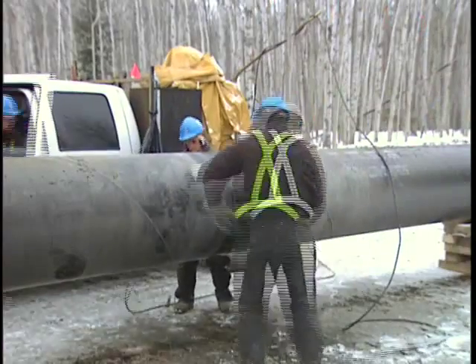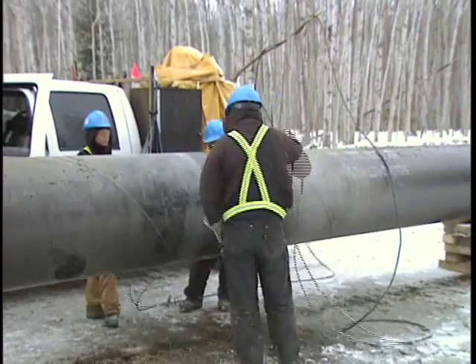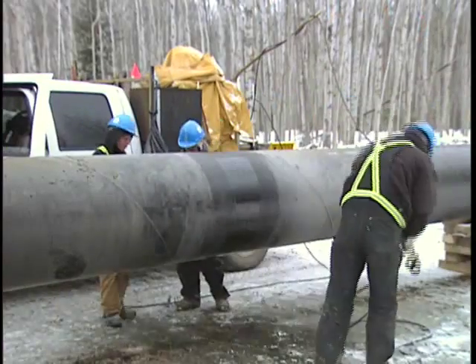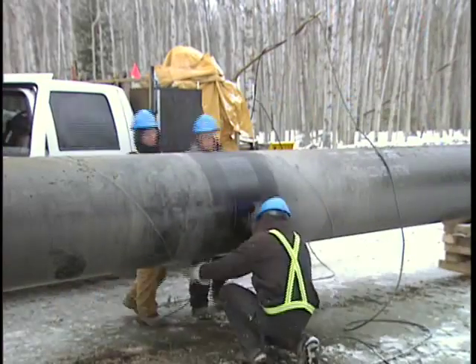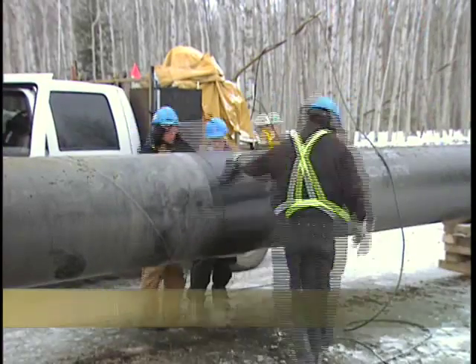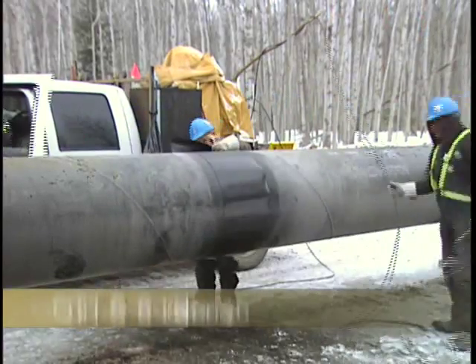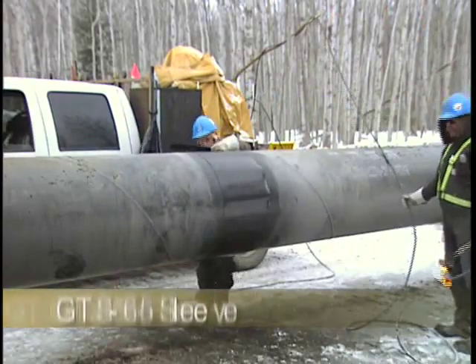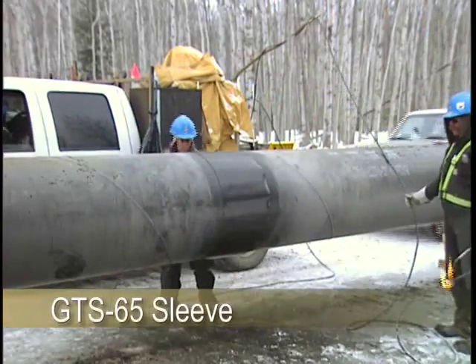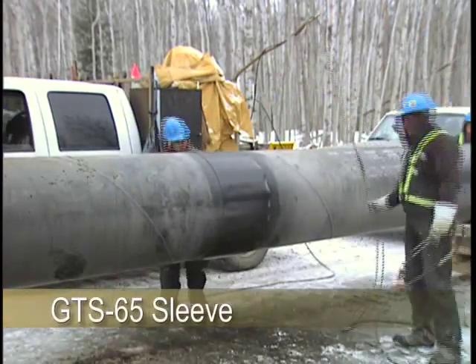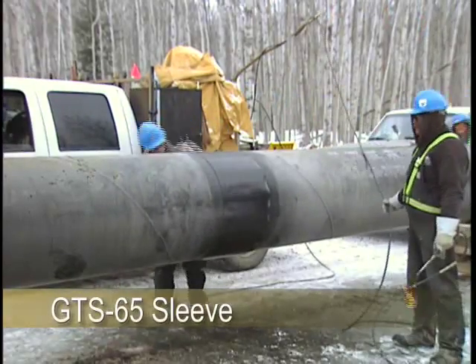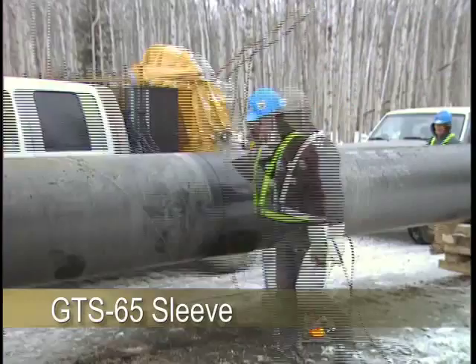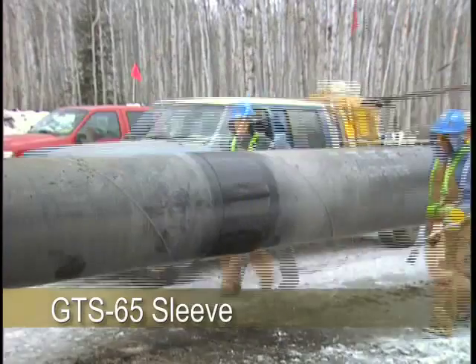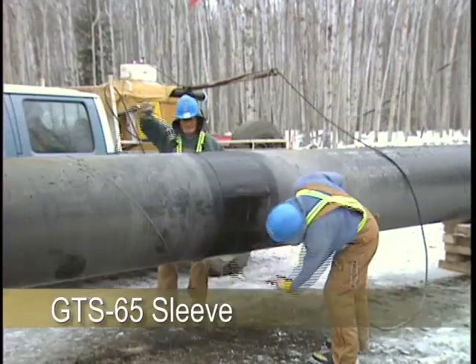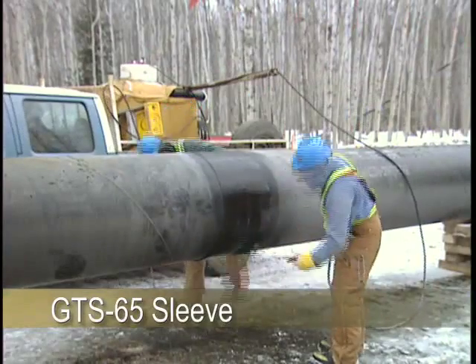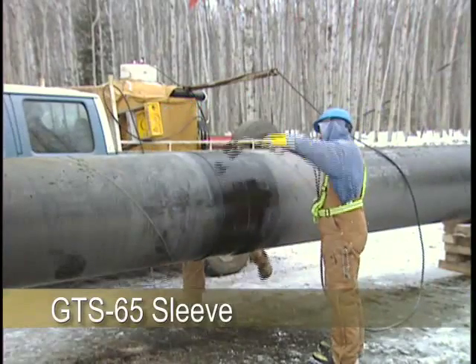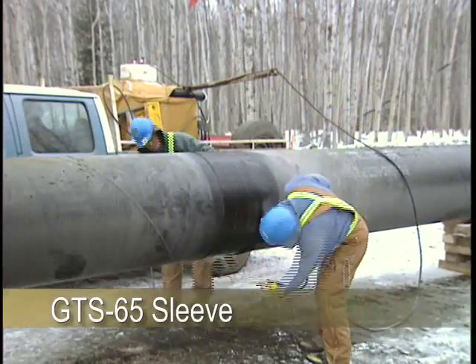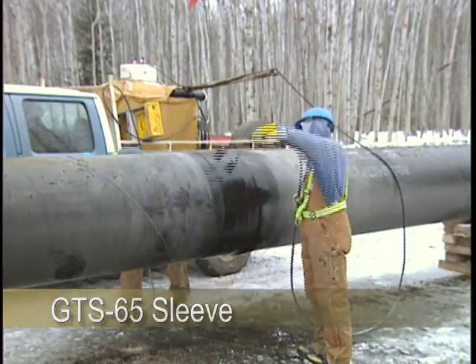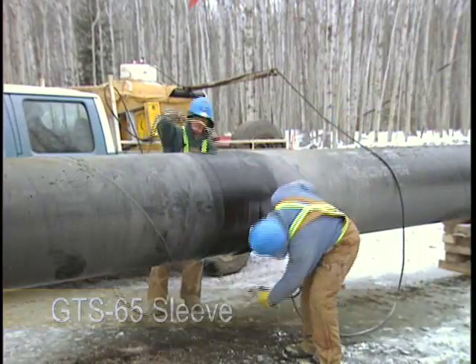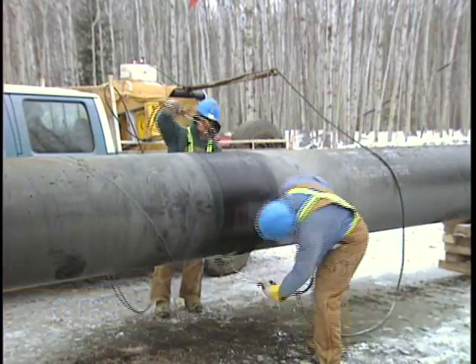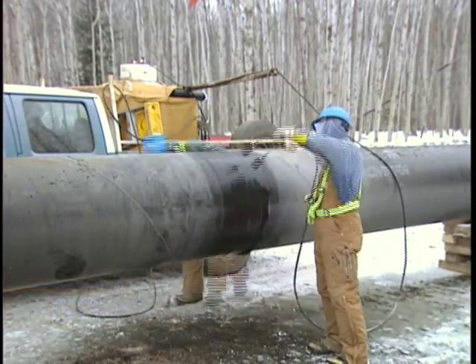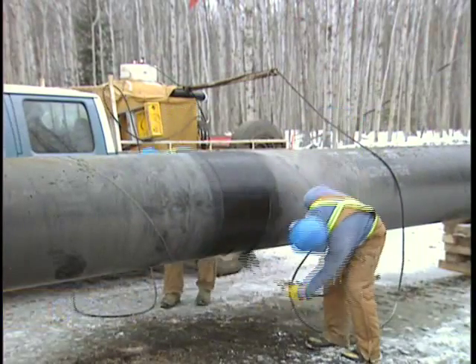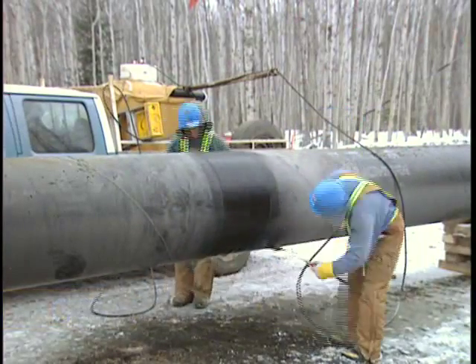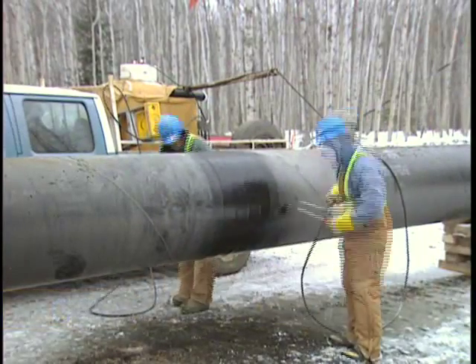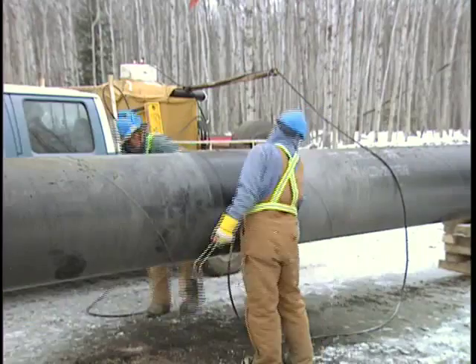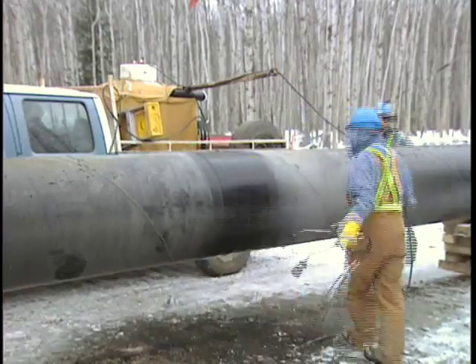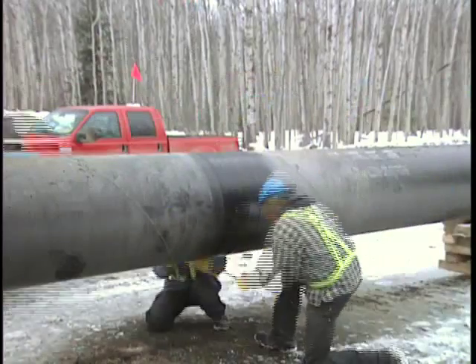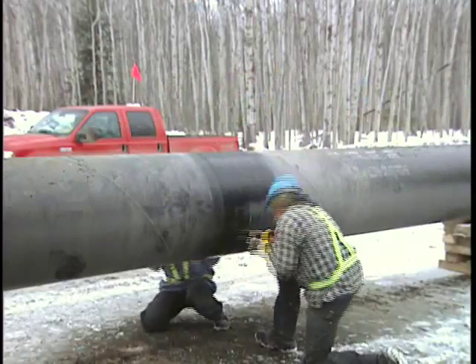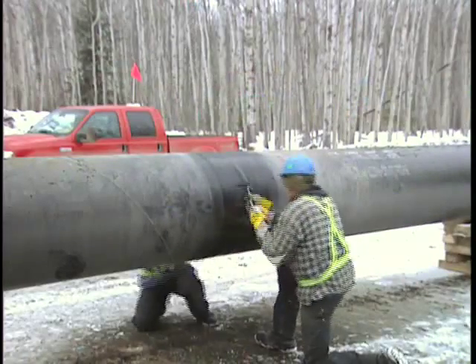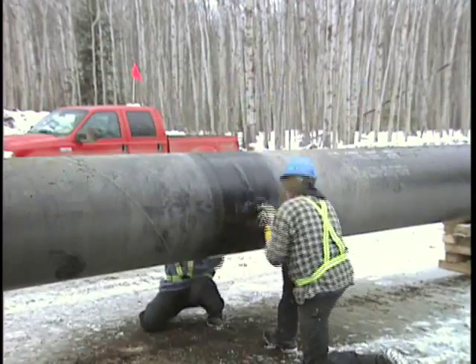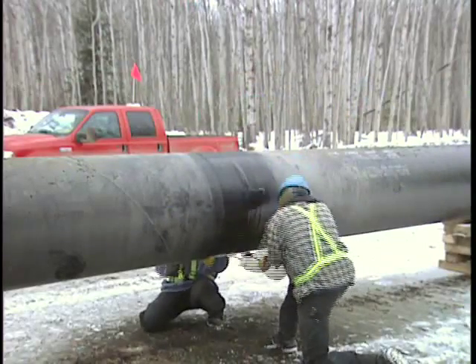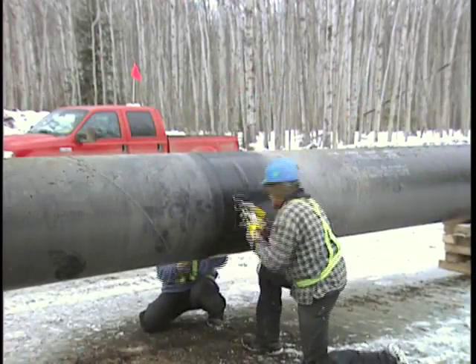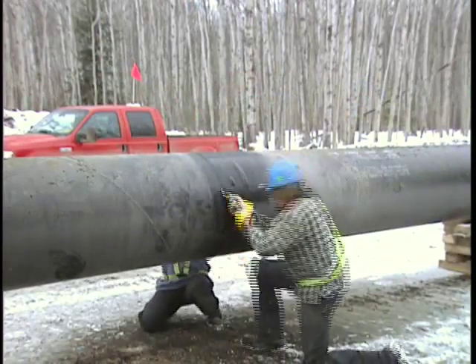Once they move on, the next group comes in and they apply the sleeve. Then the next truck comes after that and shrinks it down. Behind the shrinkers, we have the rollers — they come in and roll the air out over the last two feet.